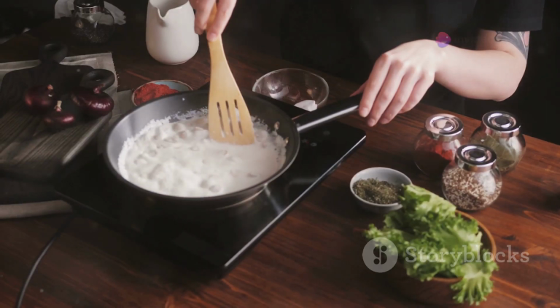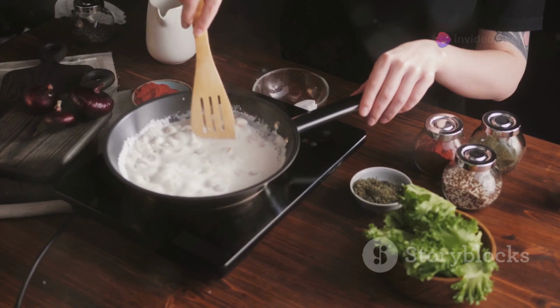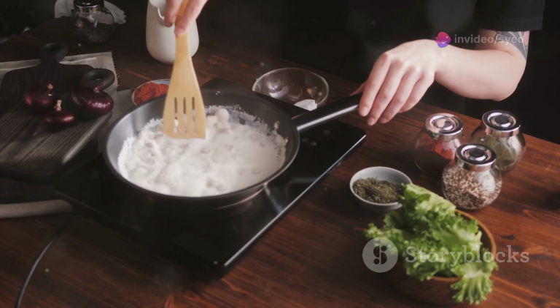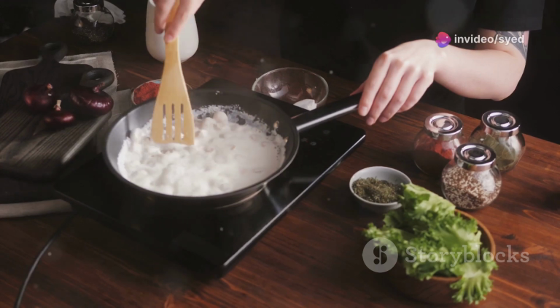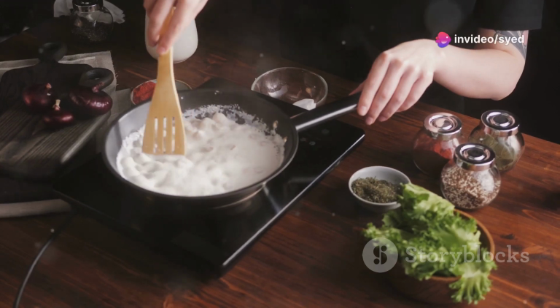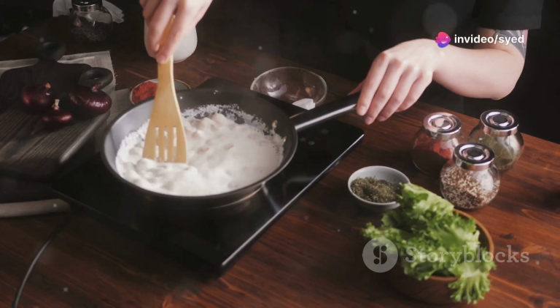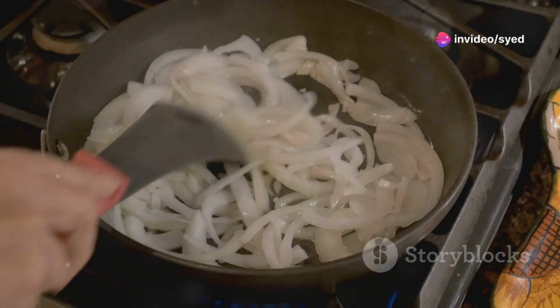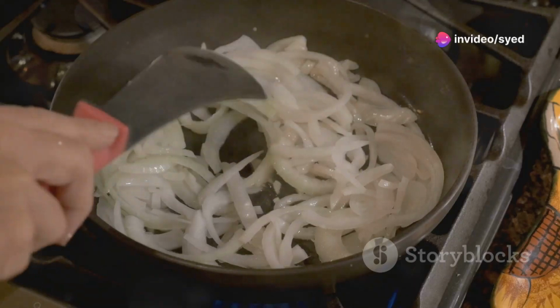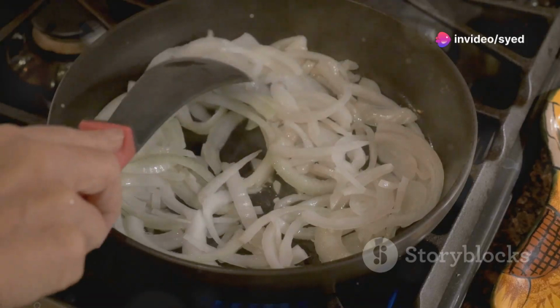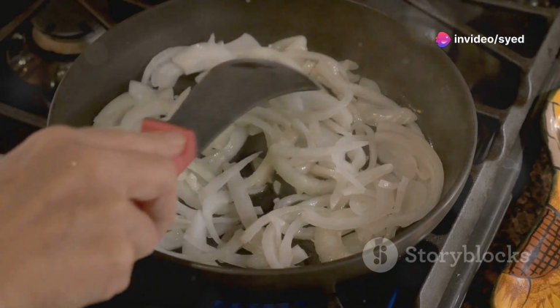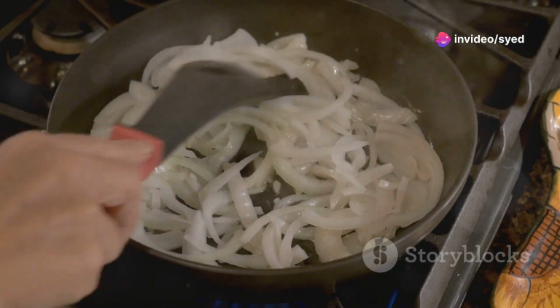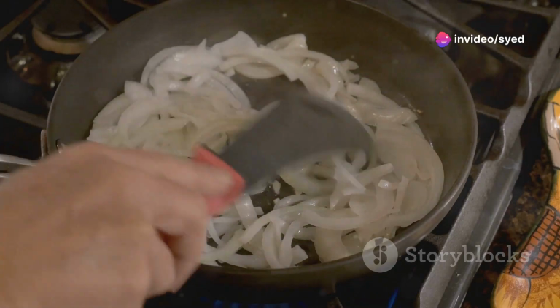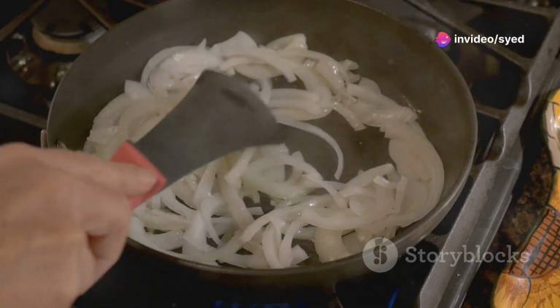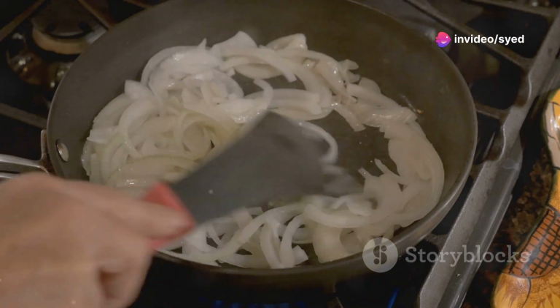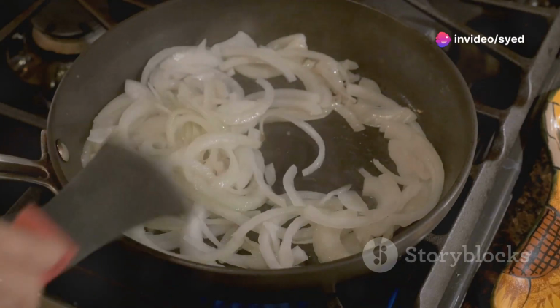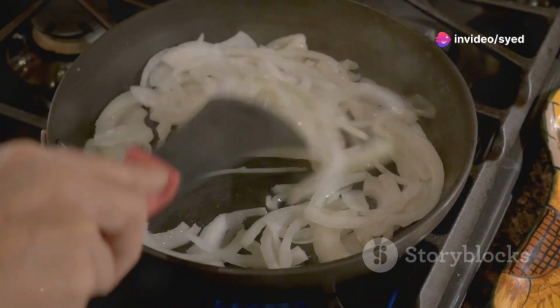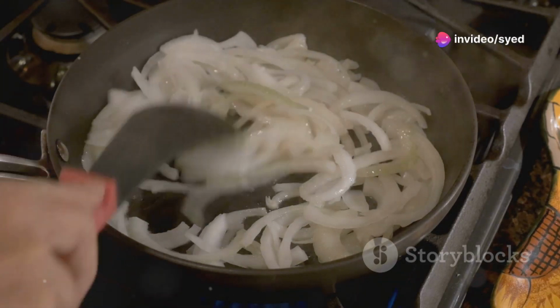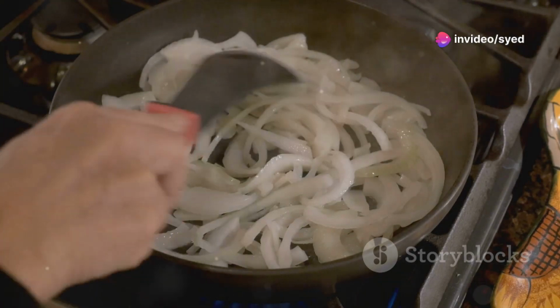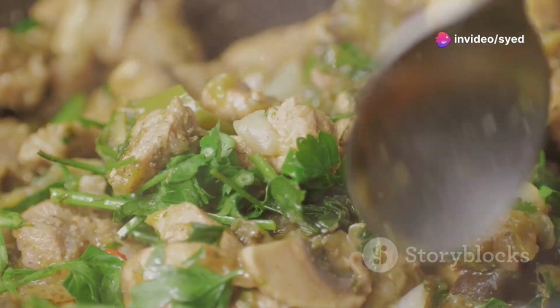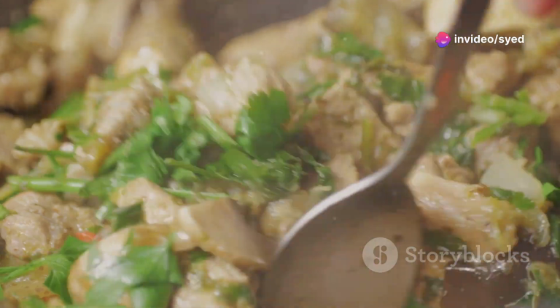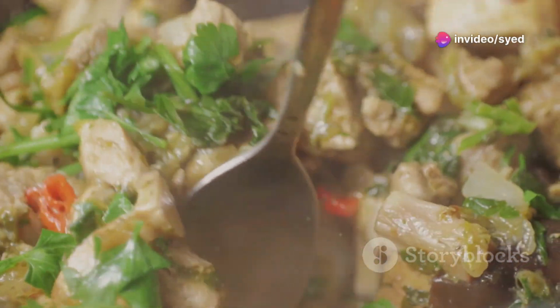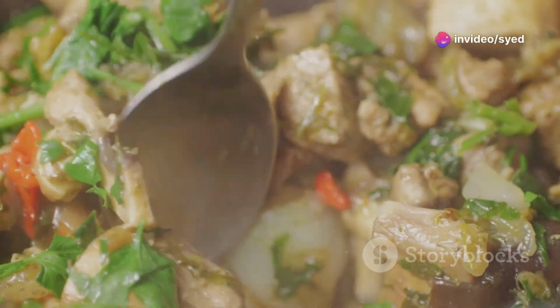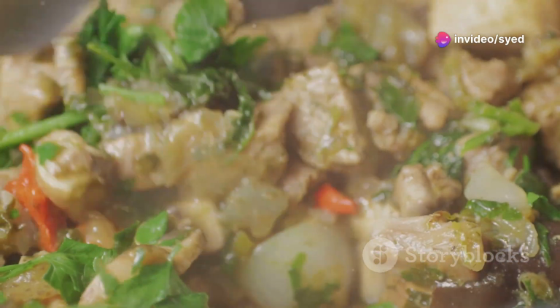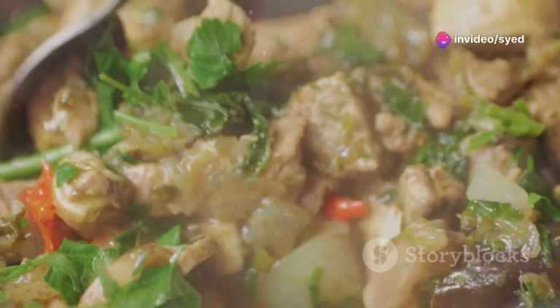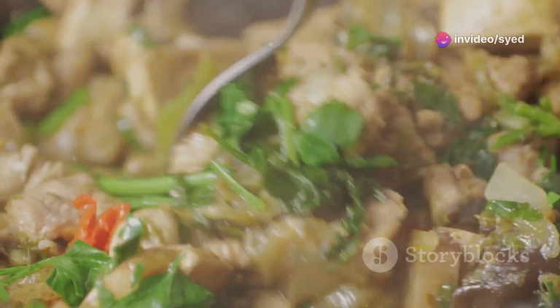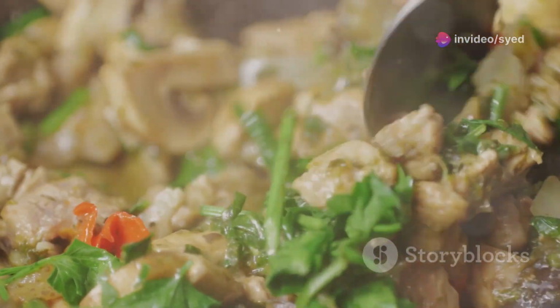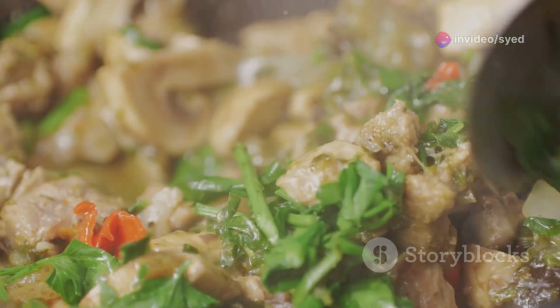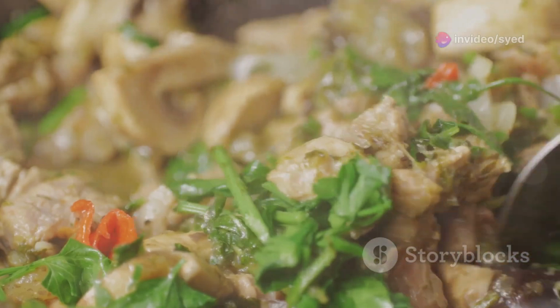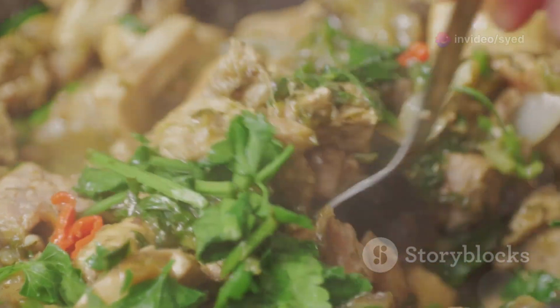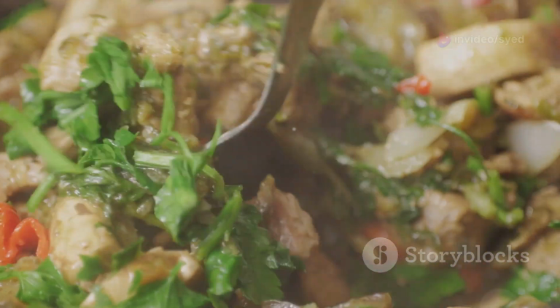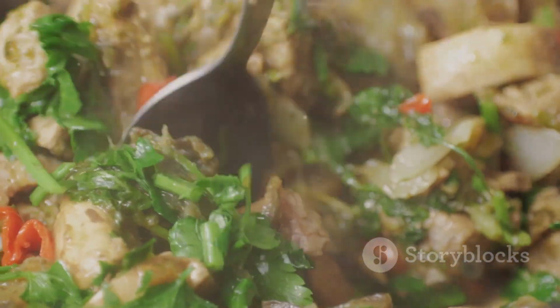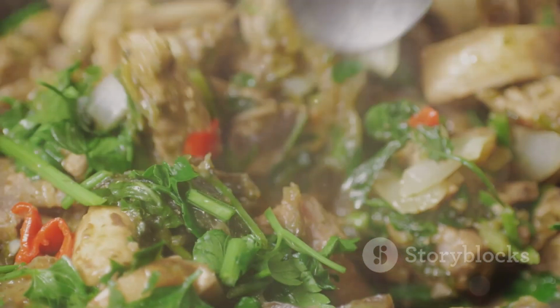Meanwhile, let's whip up the sauce. Sauté onions in butter and oil until golden brown, then add ginger-garlic paste, green chilies, and cook for a bit.